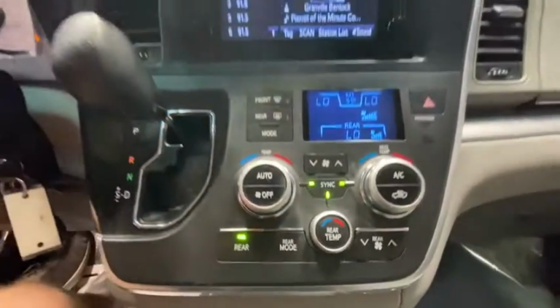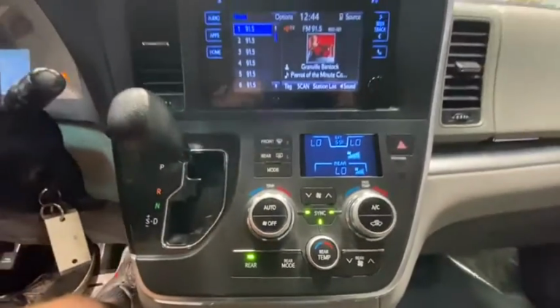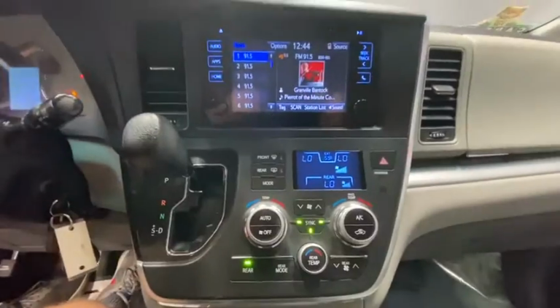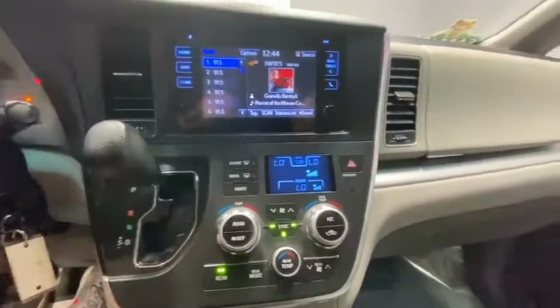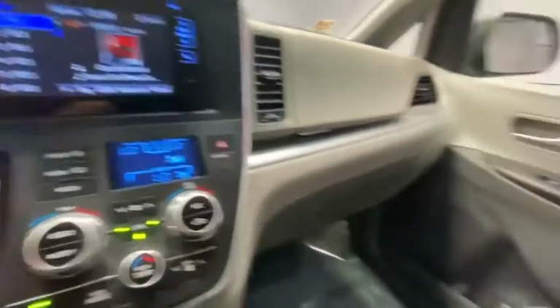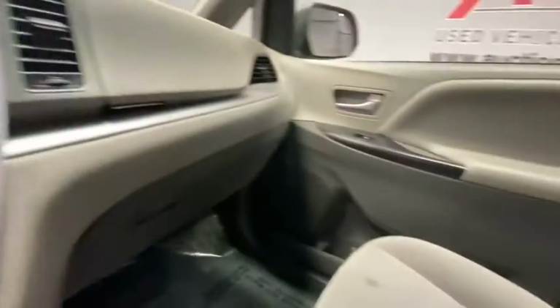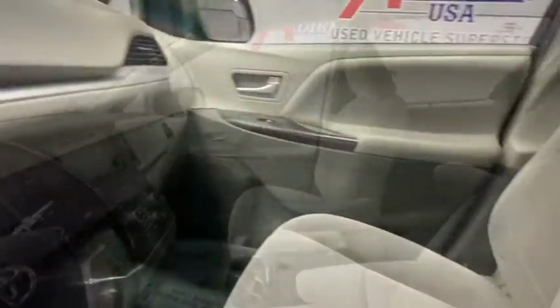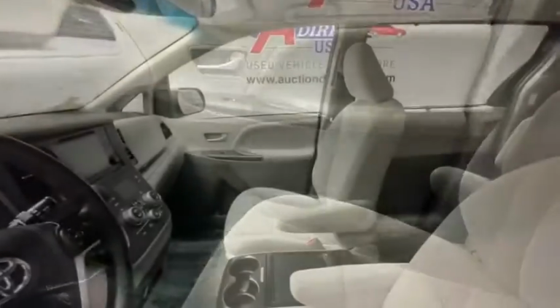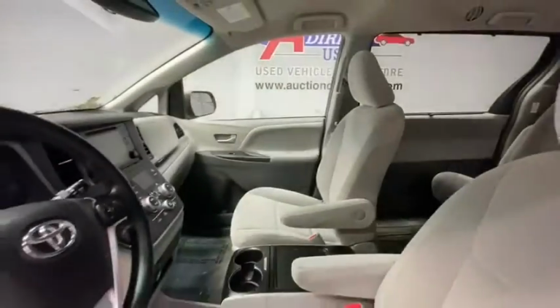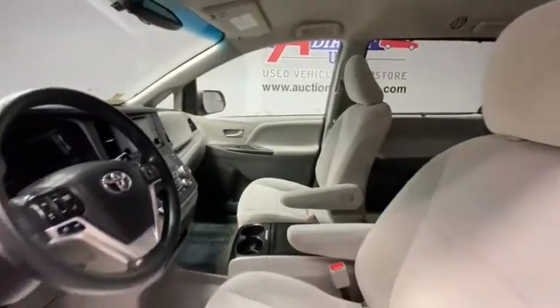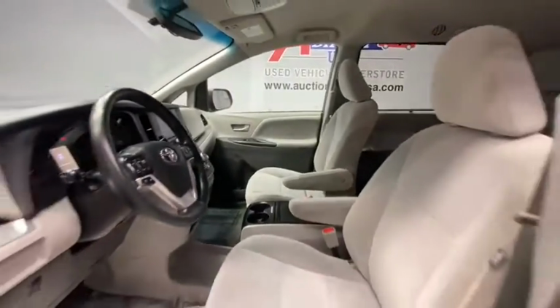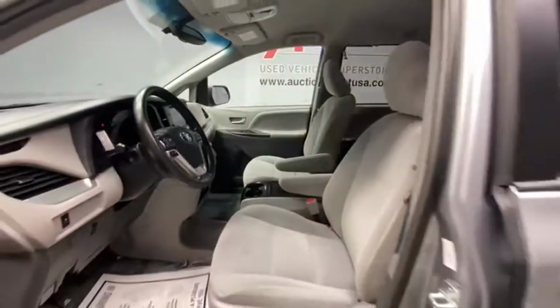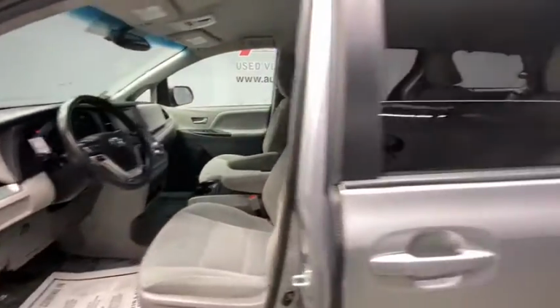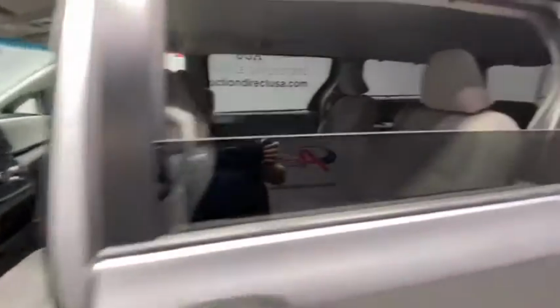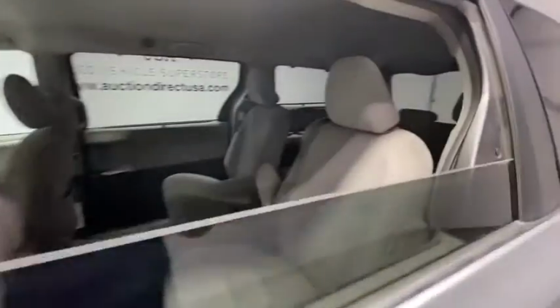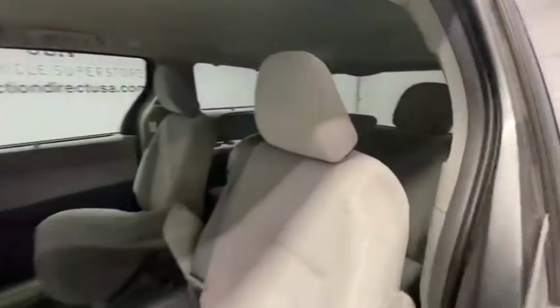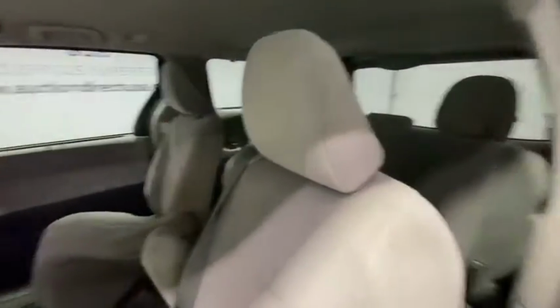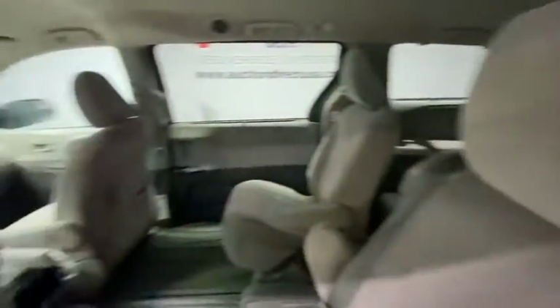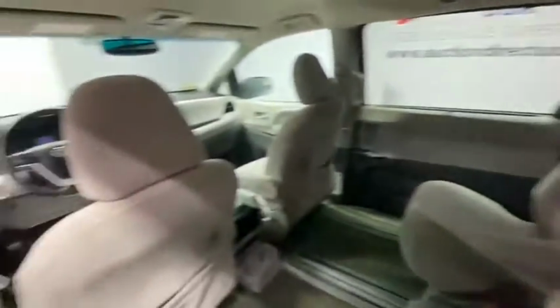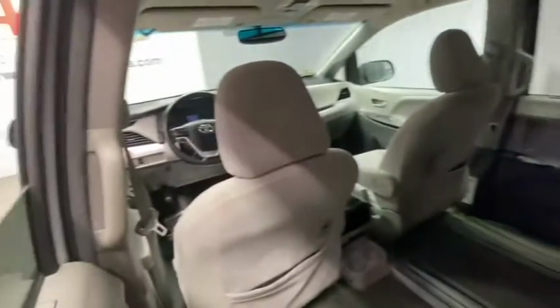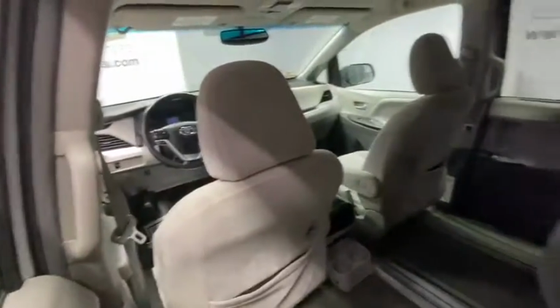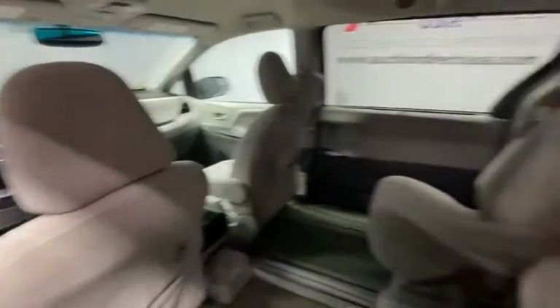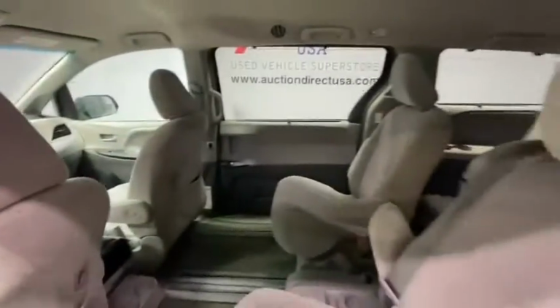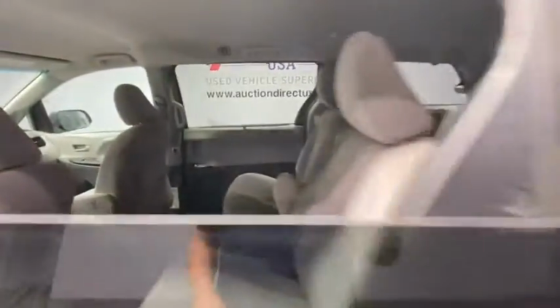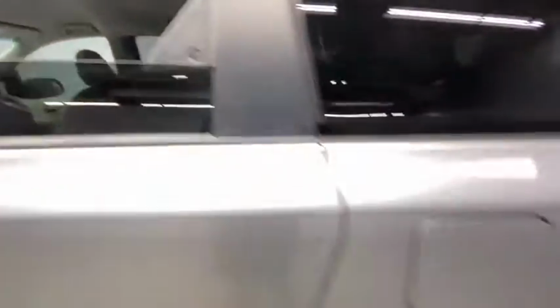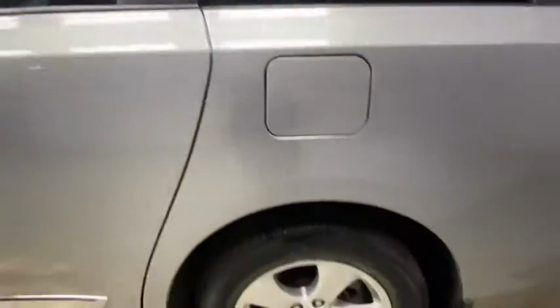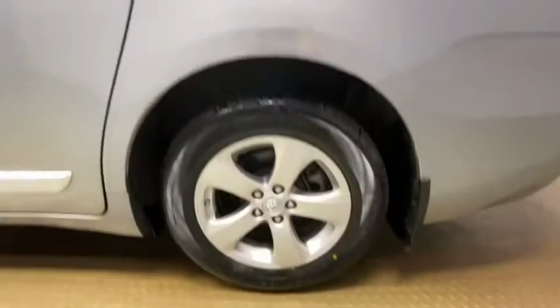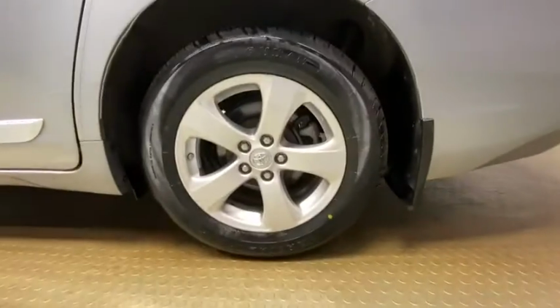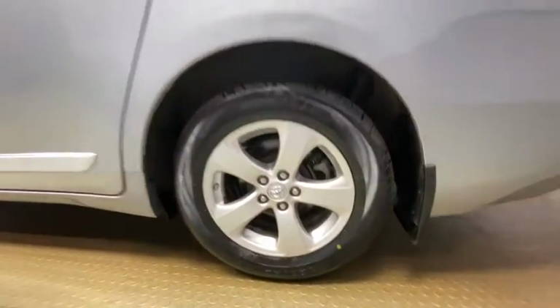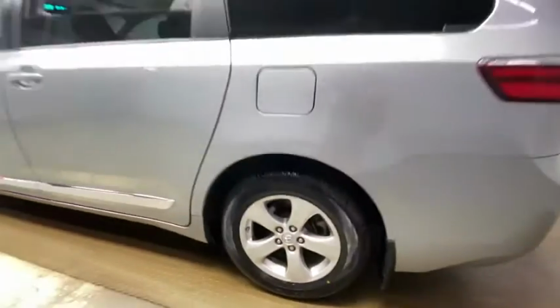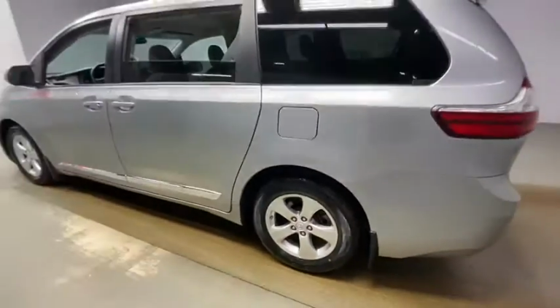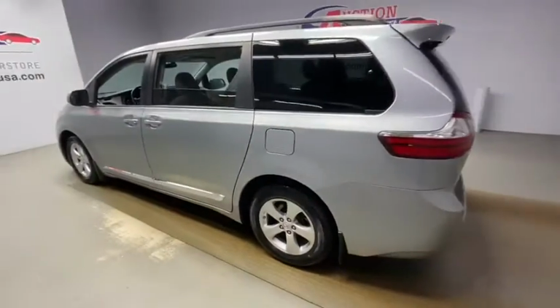Here are some of this vehicle's great options: traction control, Bluetooth, dual airbags, alloy wheels, power steering, four-wheel disc brakes, trip computer, power windows, electronic stability control, CD player.